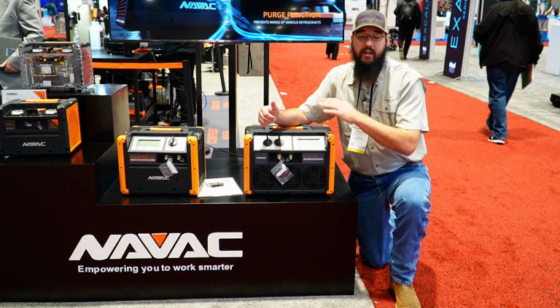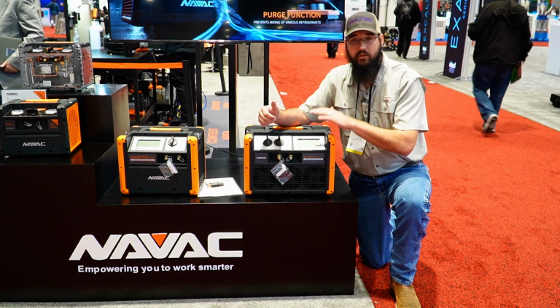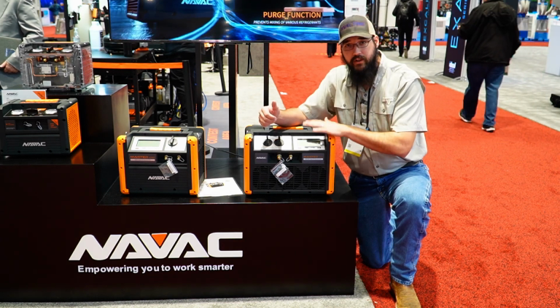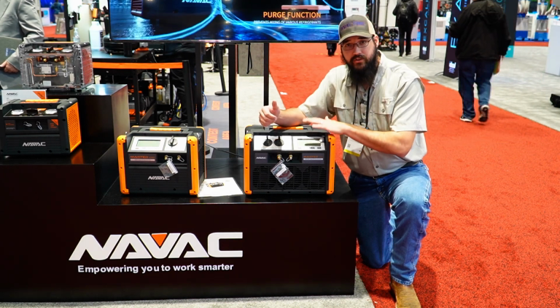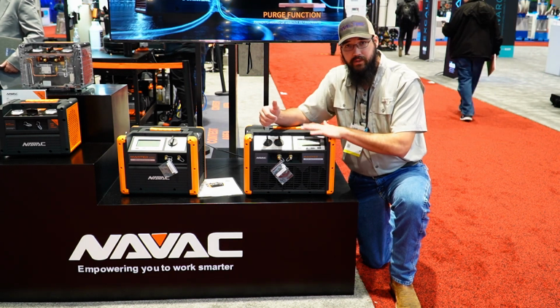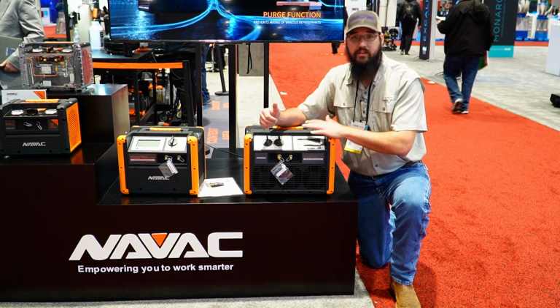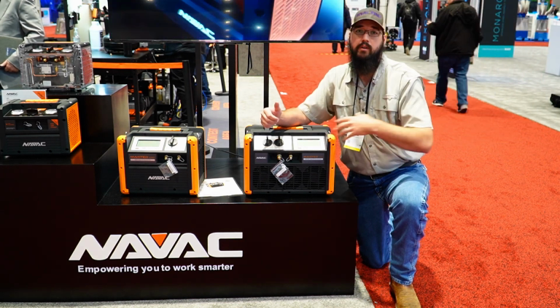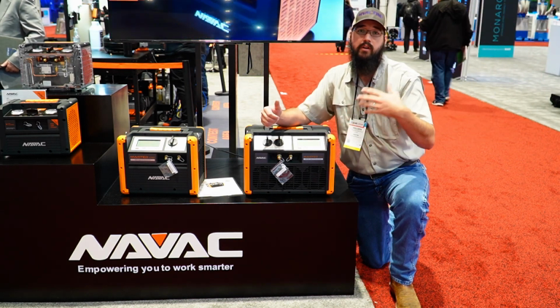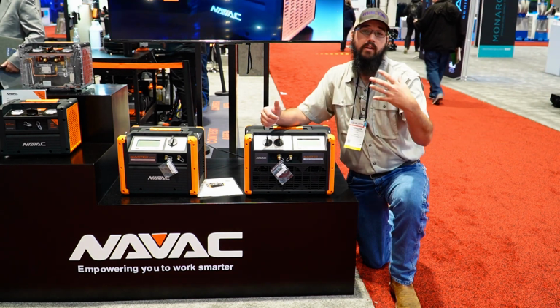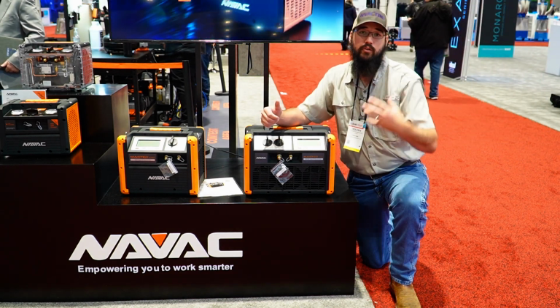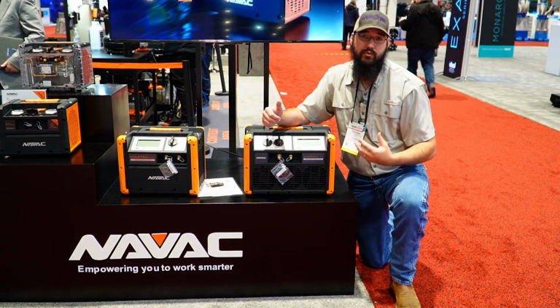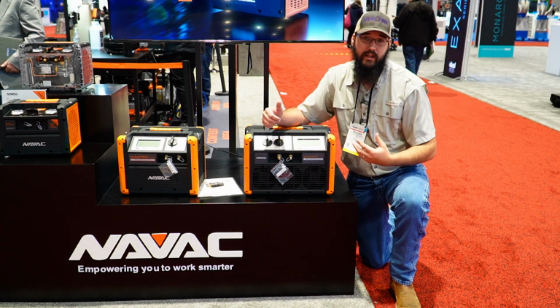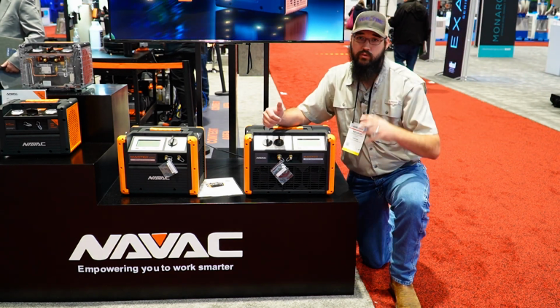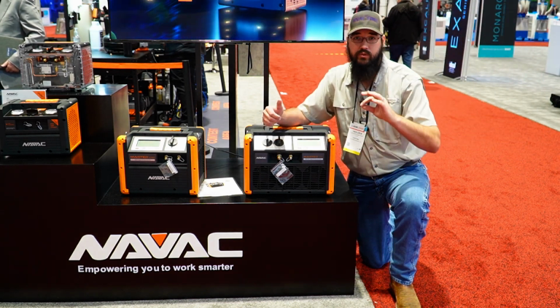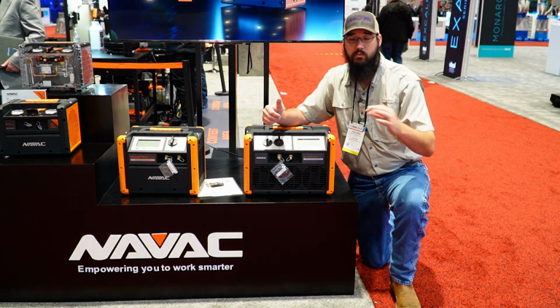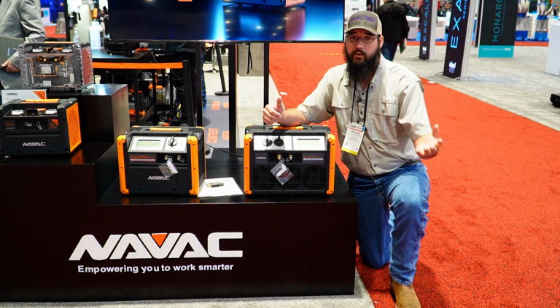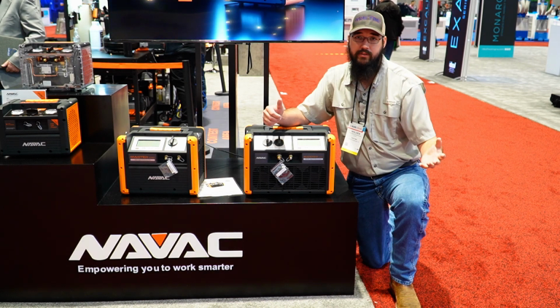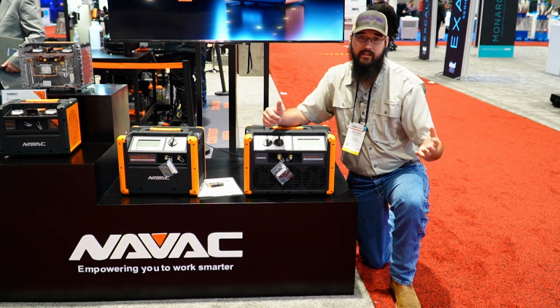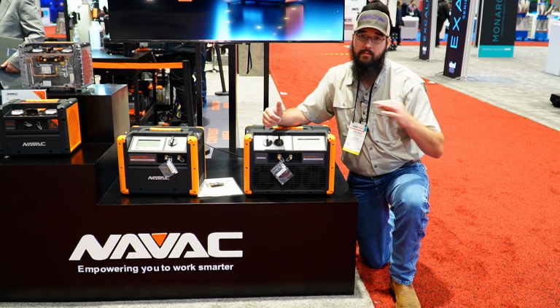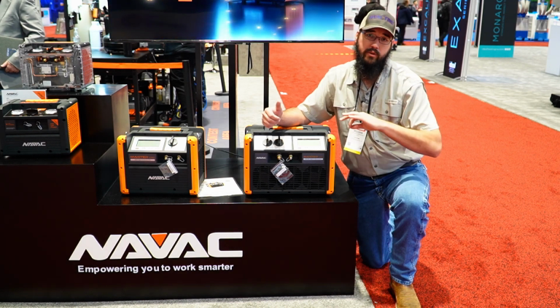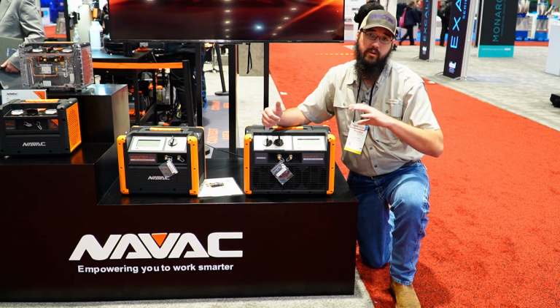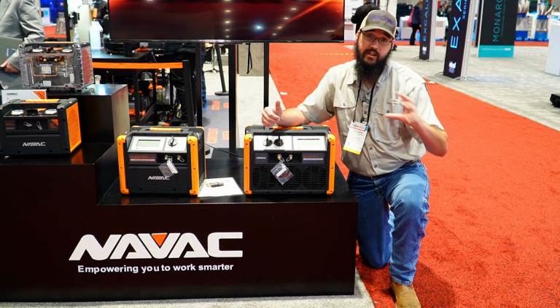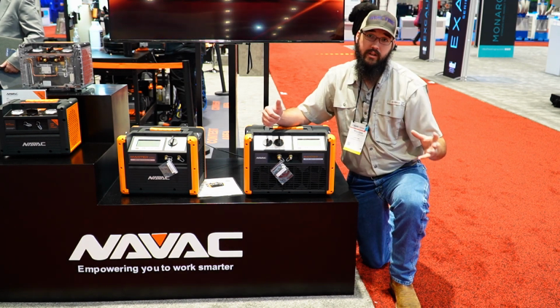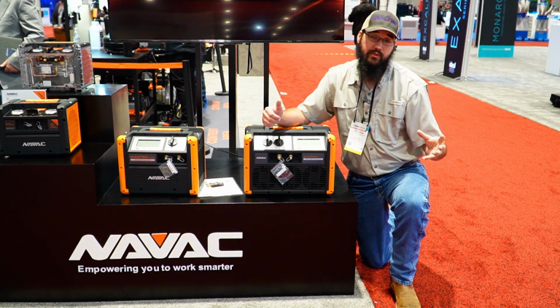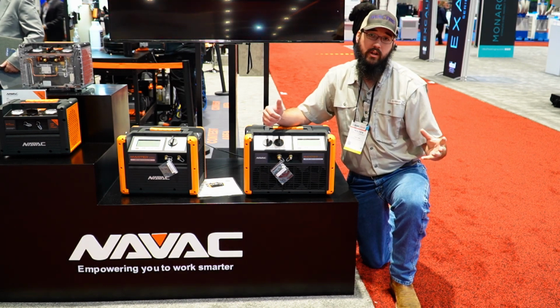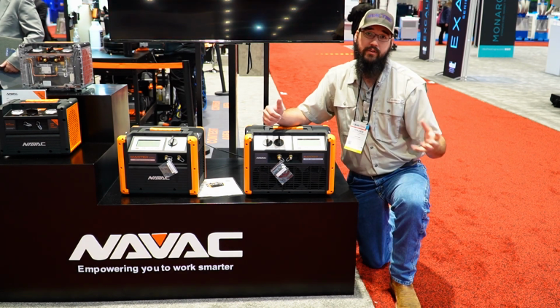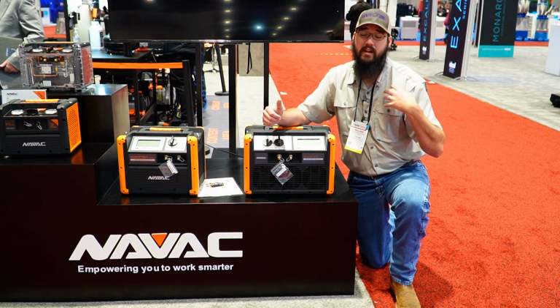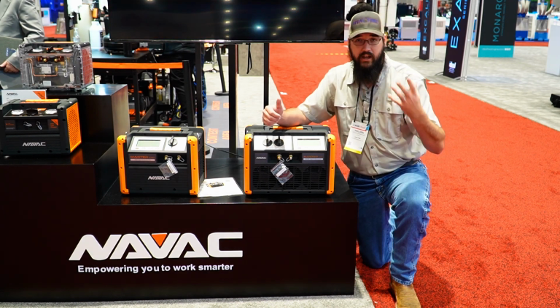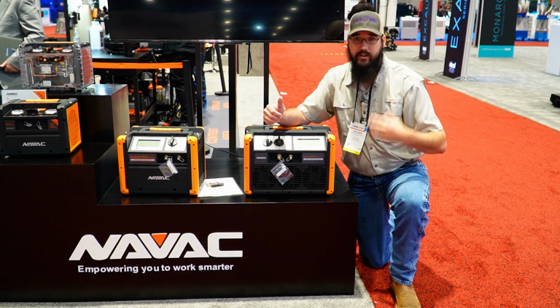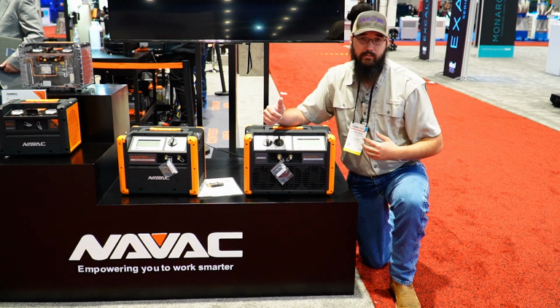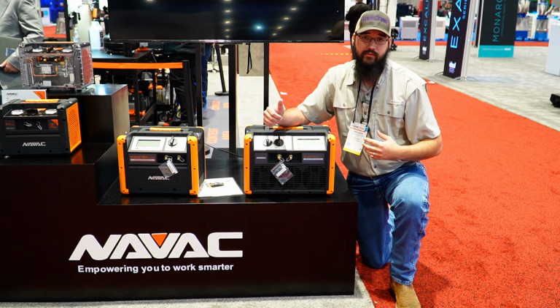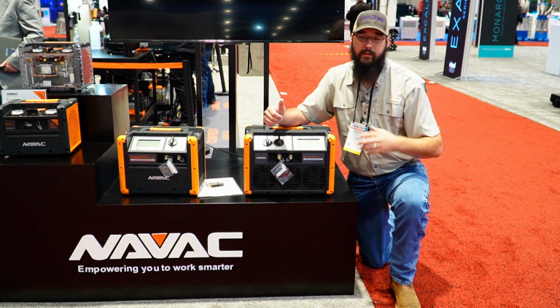If you are interested in picking this pump up, you can go to True Tech Tools. Promo code HVAC time will get you 8% off on that — I do get a commission from it.